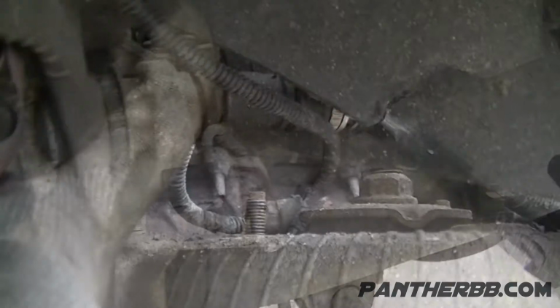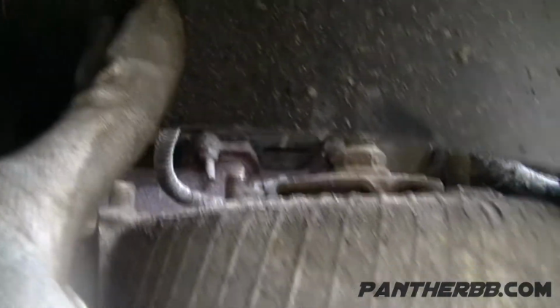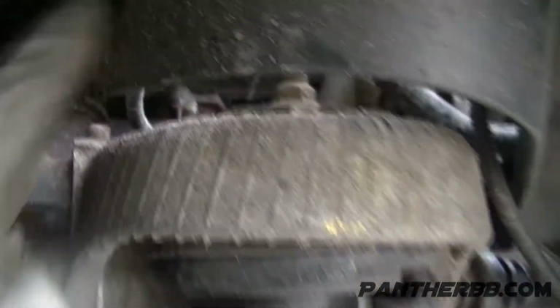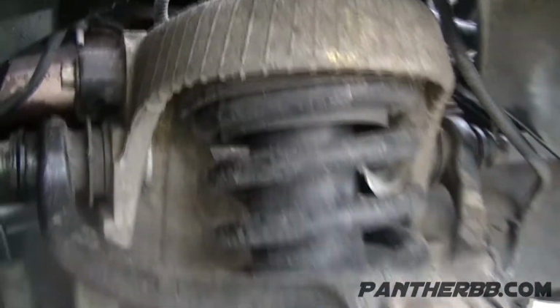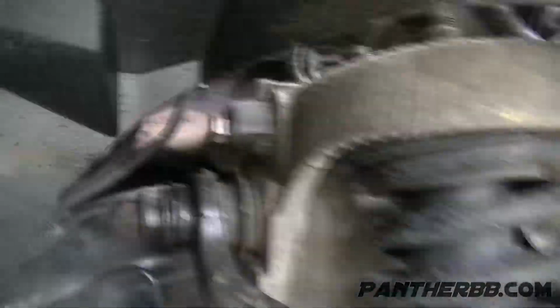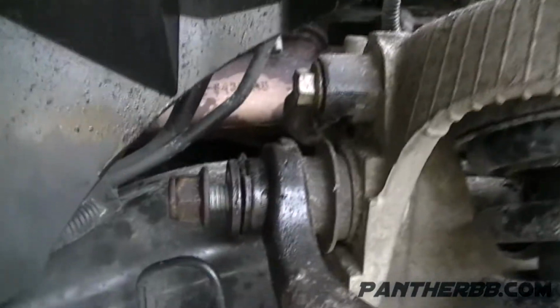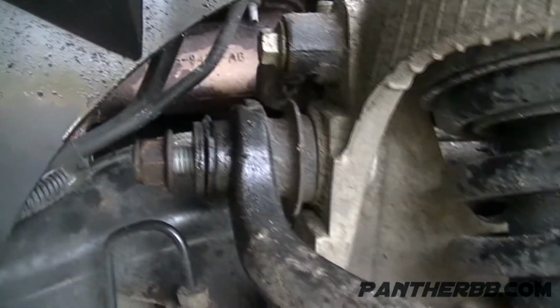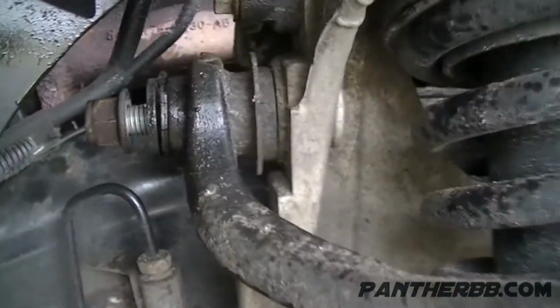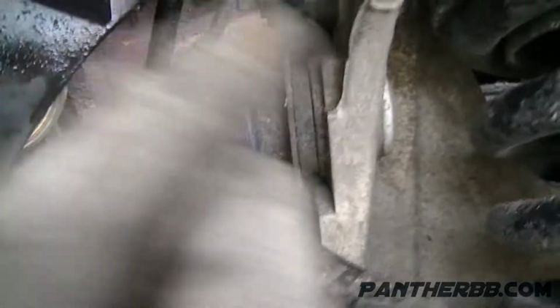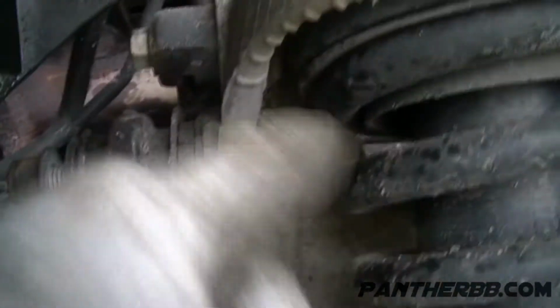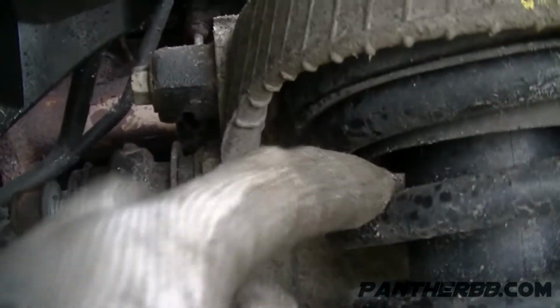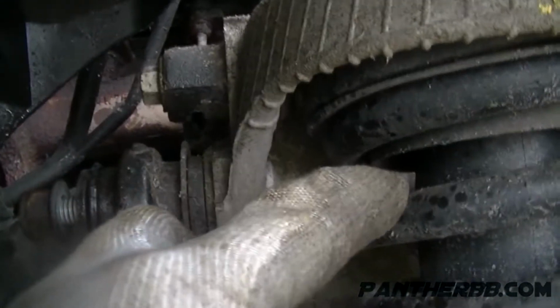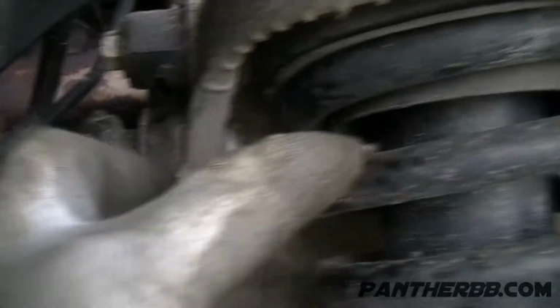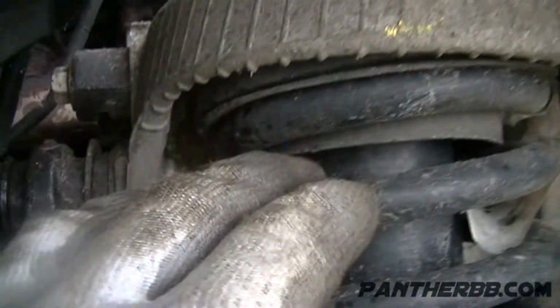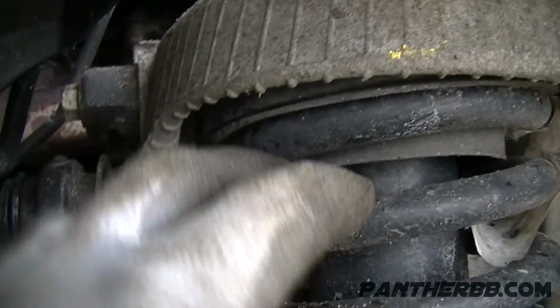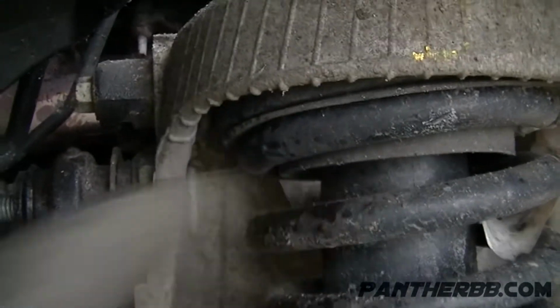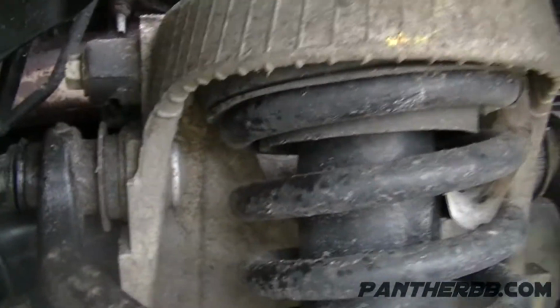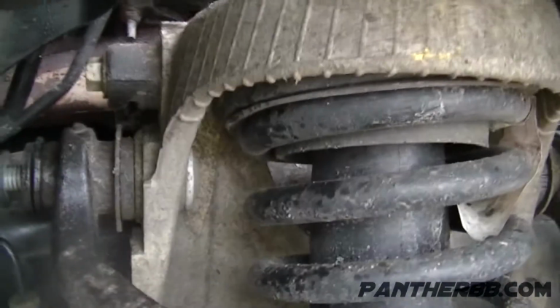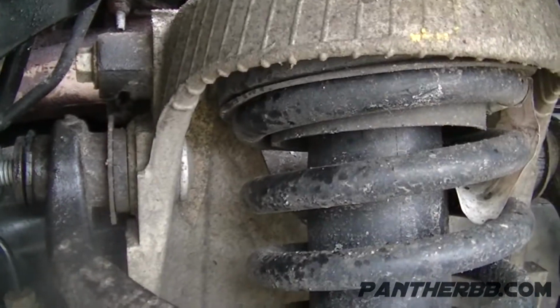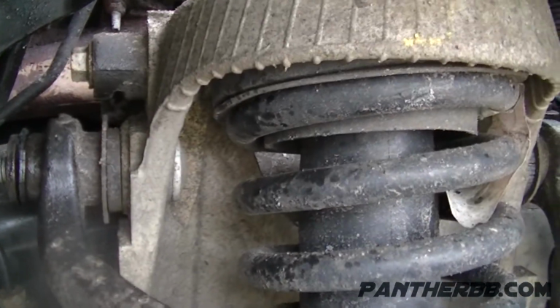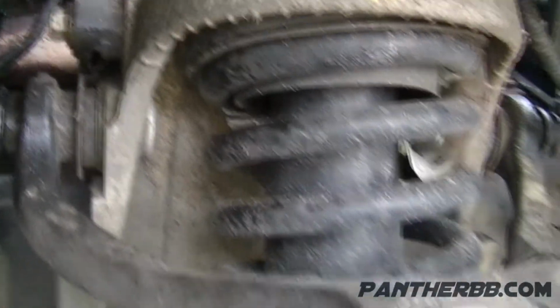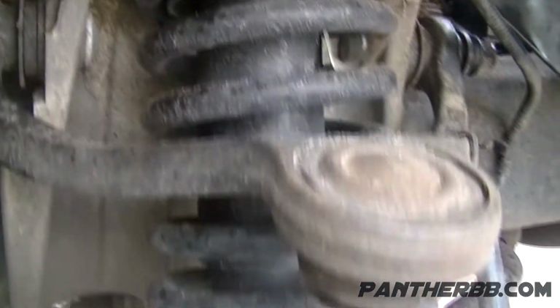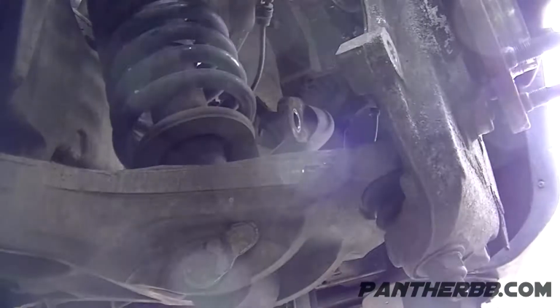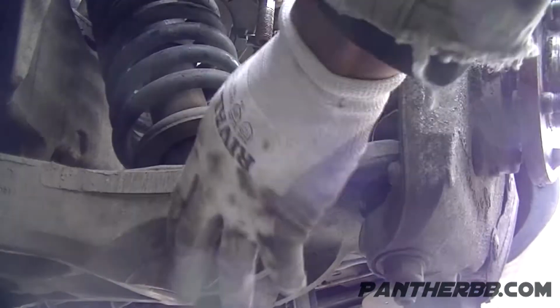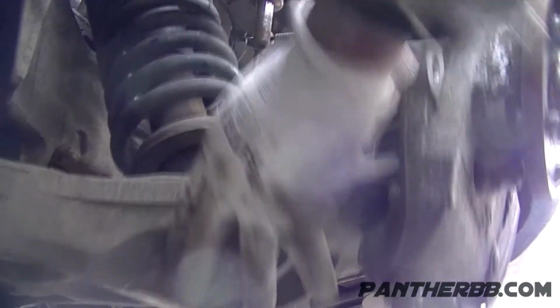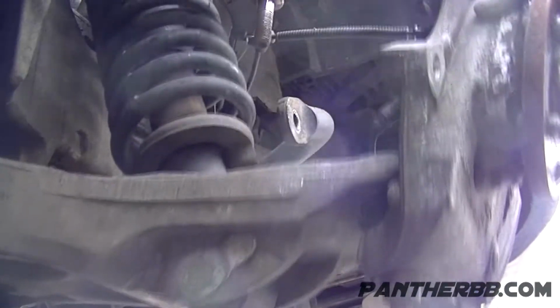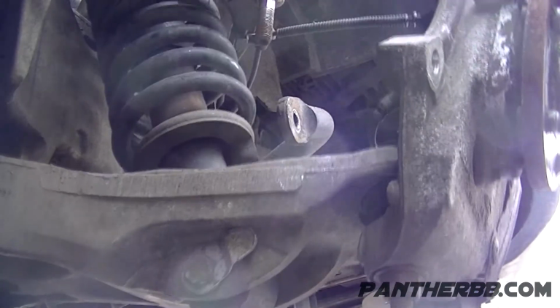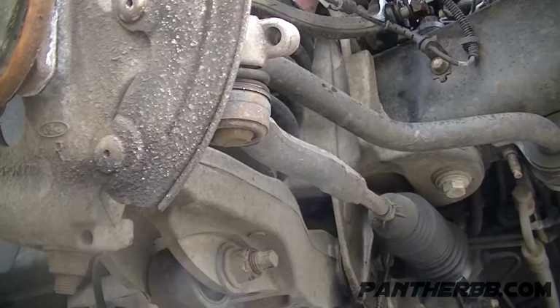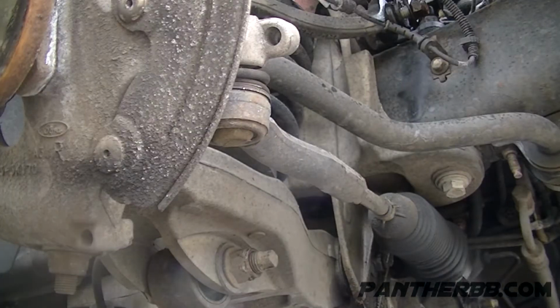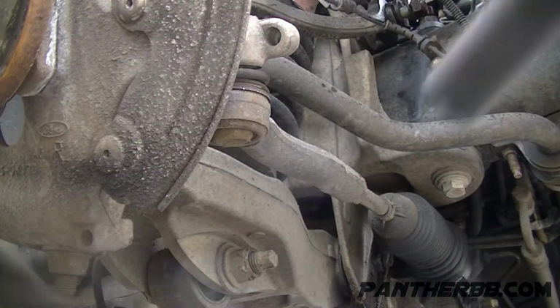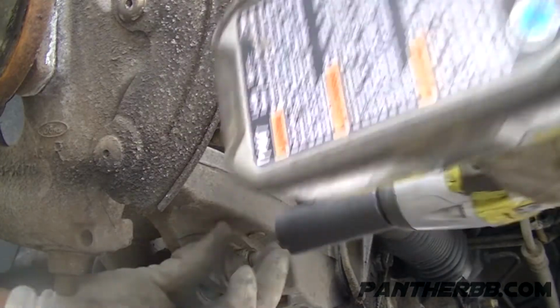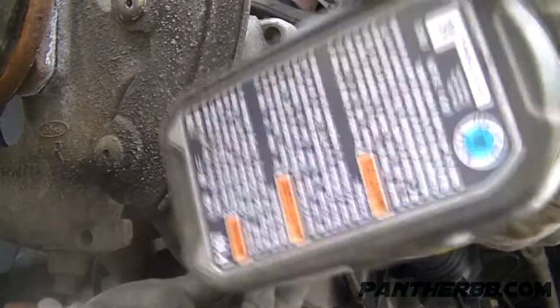Bolts up top. These are loosened but they can't come out because this has to come out first. Some people leave them in and kind of wiggle it through, but I'm going to take the whole thing out. So we use a 24 over here.